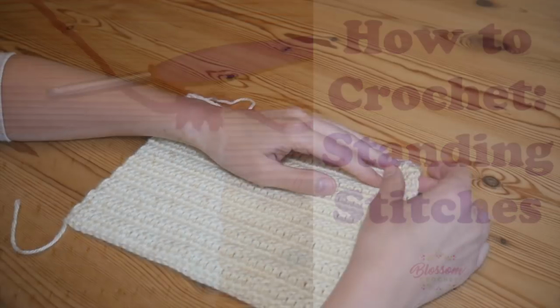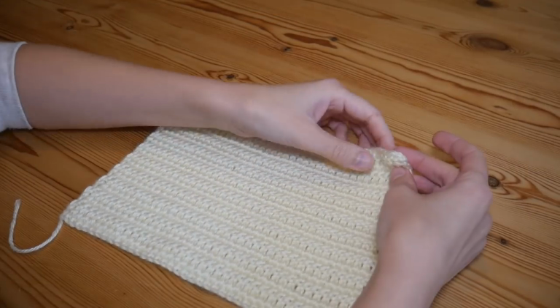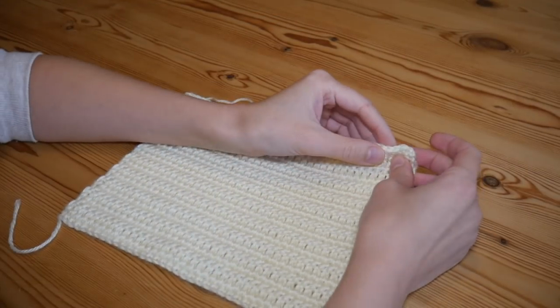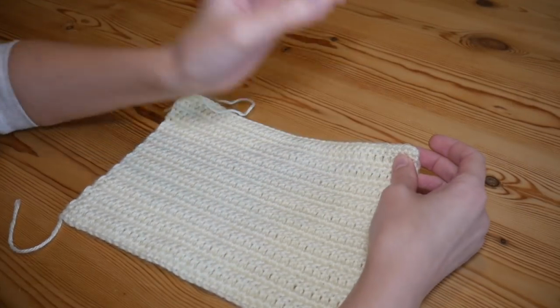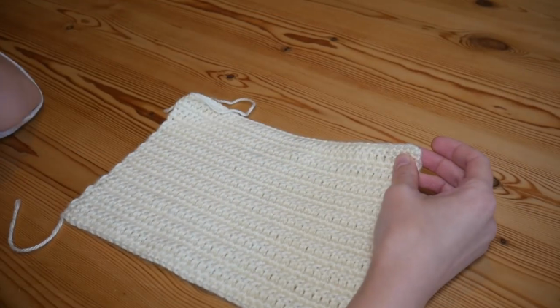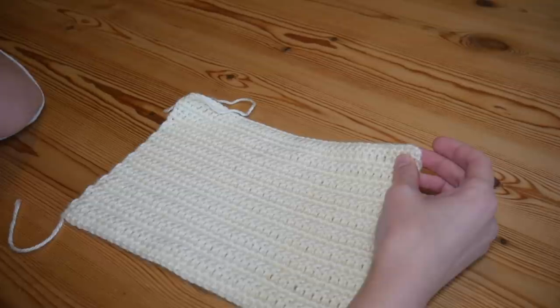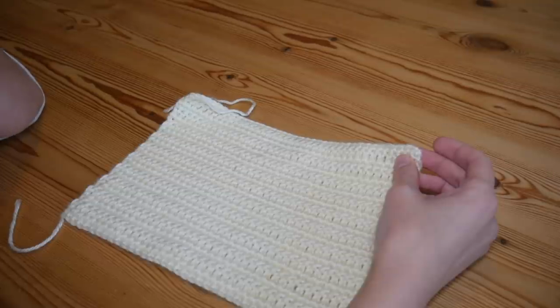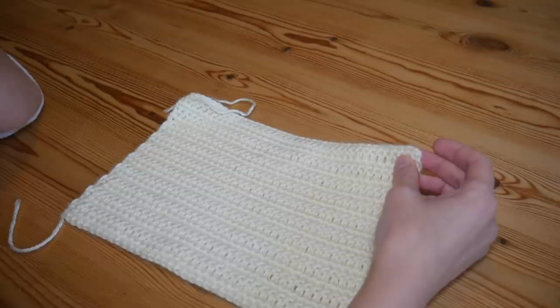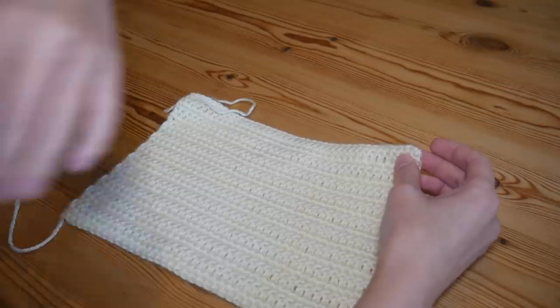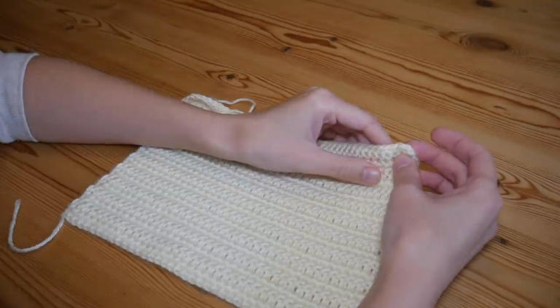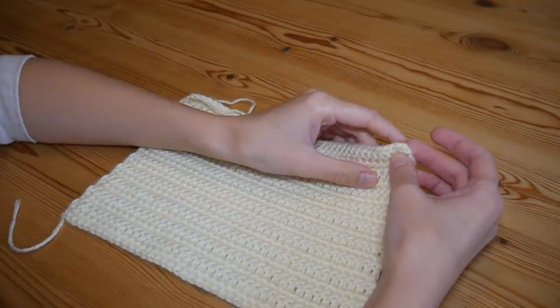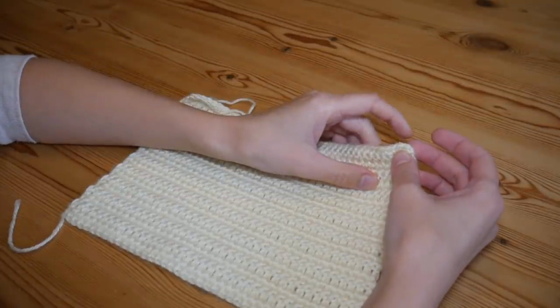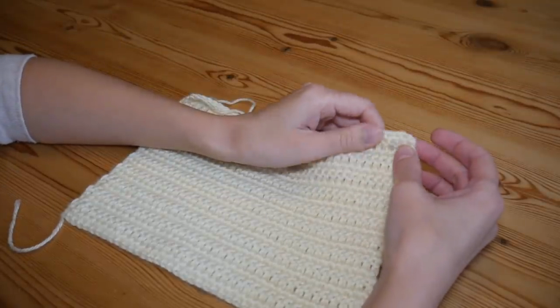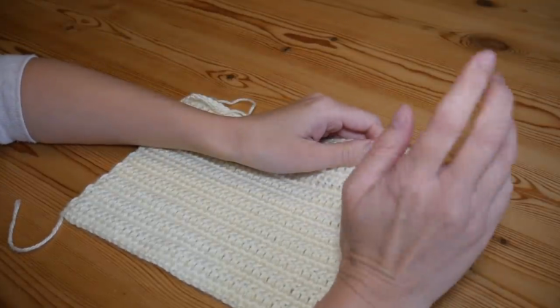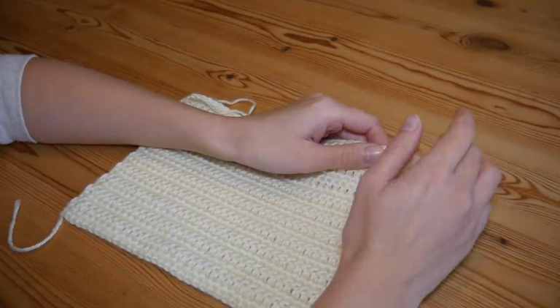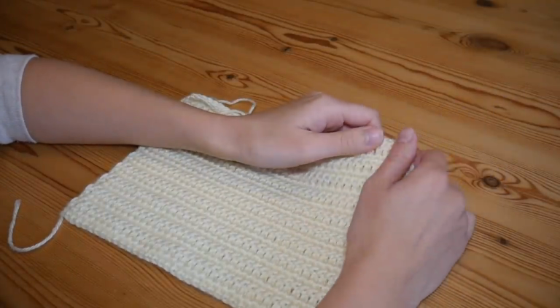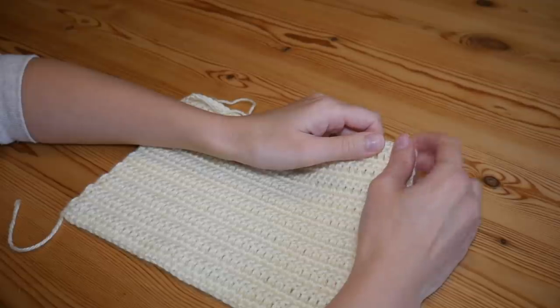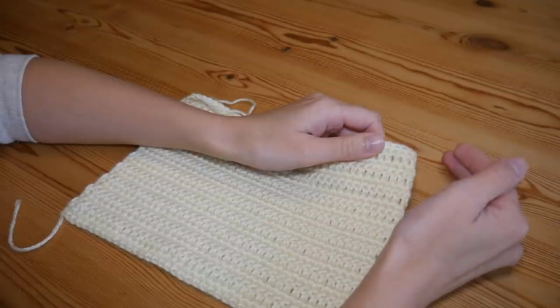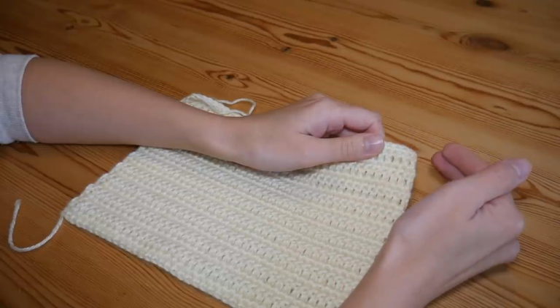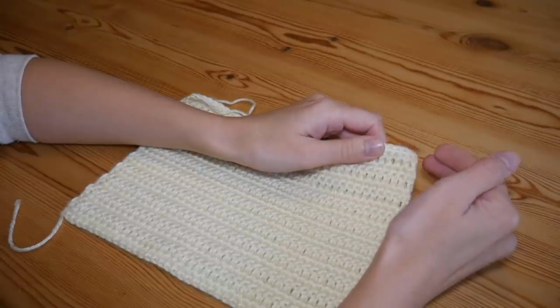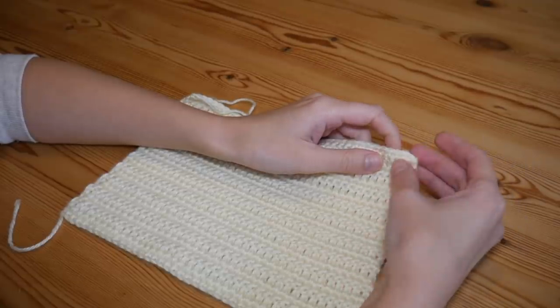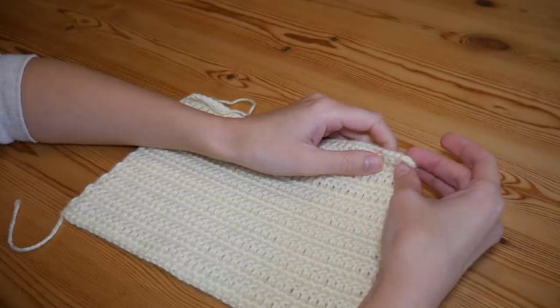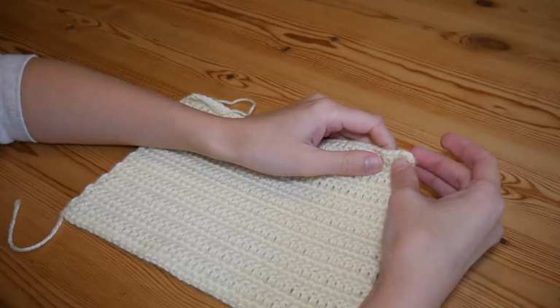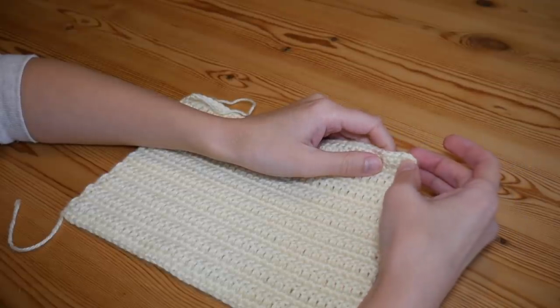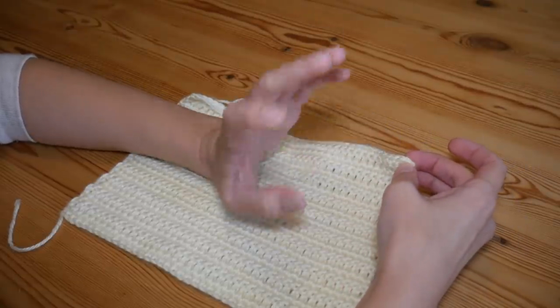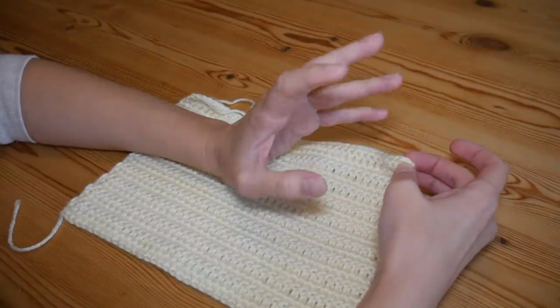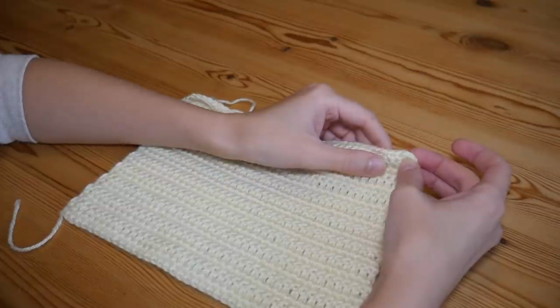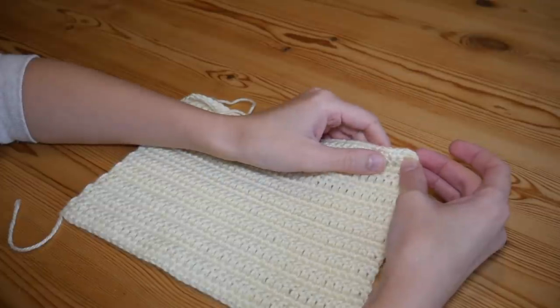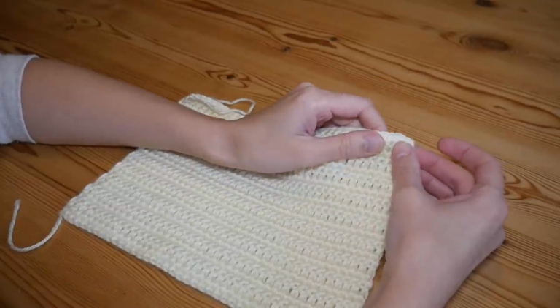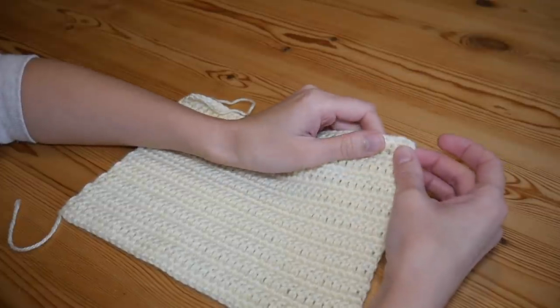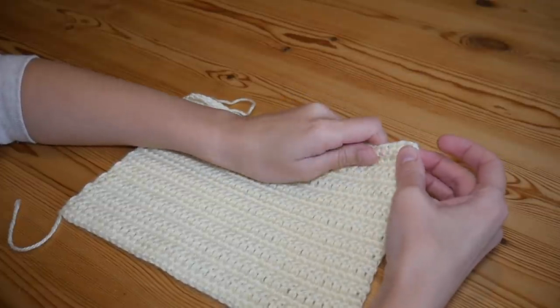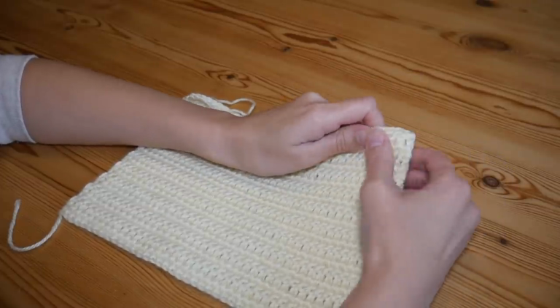Hi there everybody and welcome back to the Blossom Crochet channel. My name is Rebecca and if this is your first time visiting then do just take a quick minute to subscribe to the channel and also click on the bell to get notifications for whenever I upload a new video.